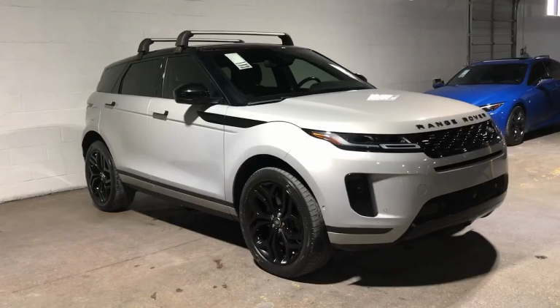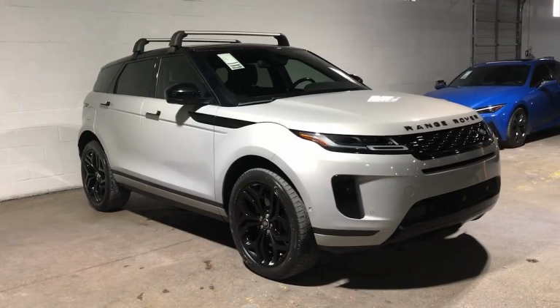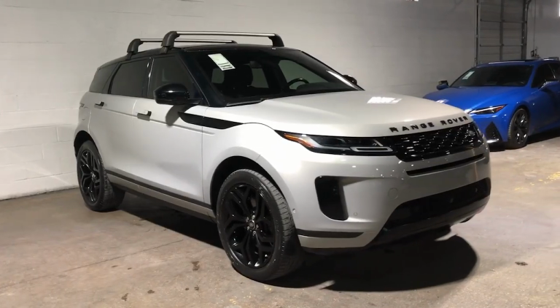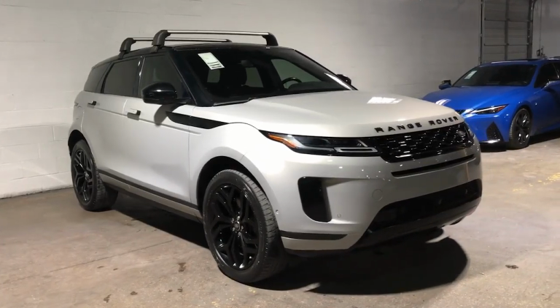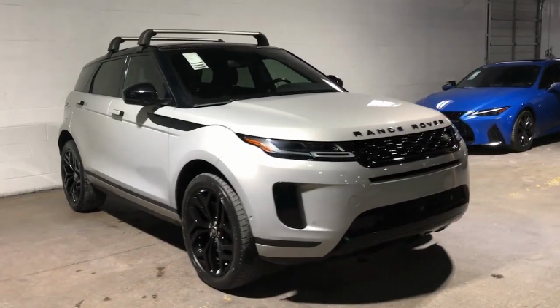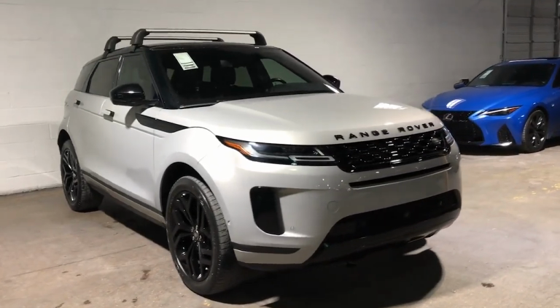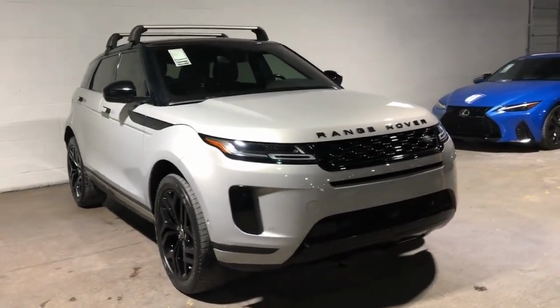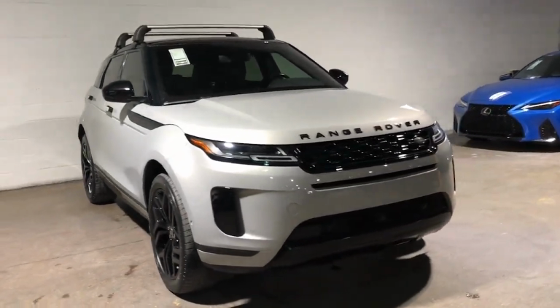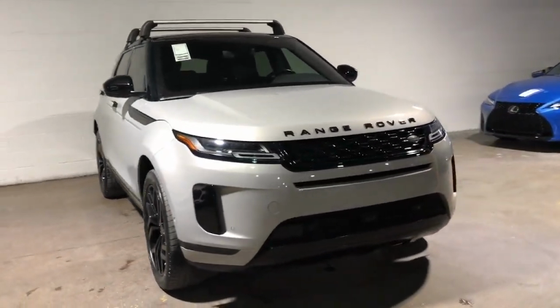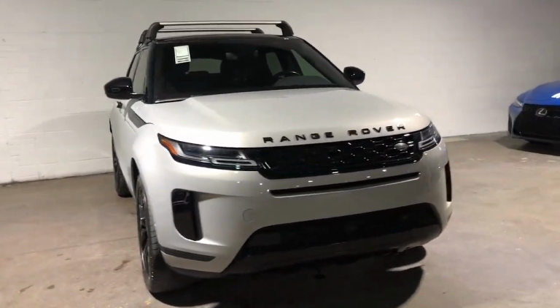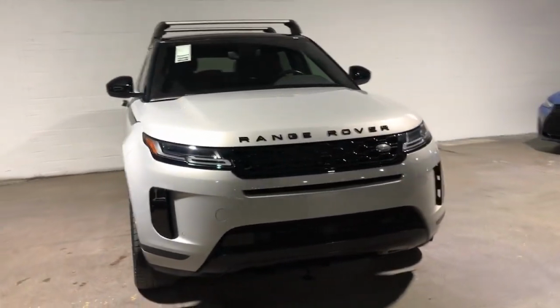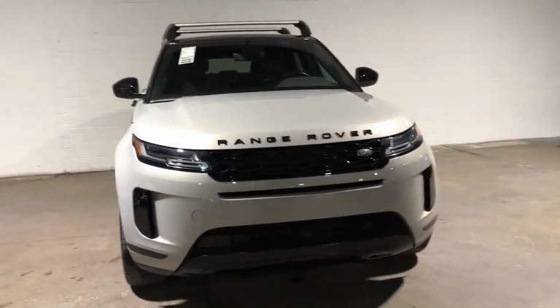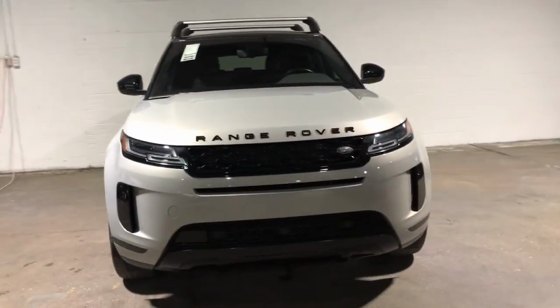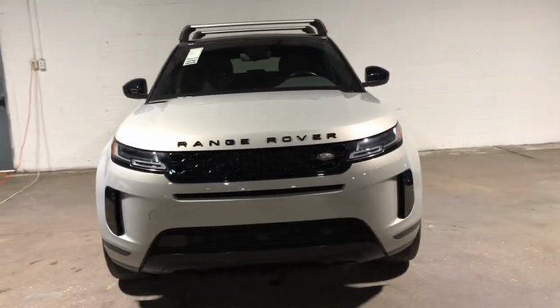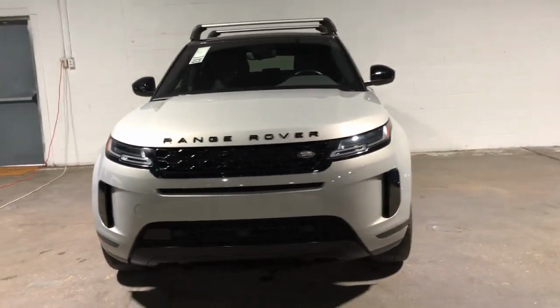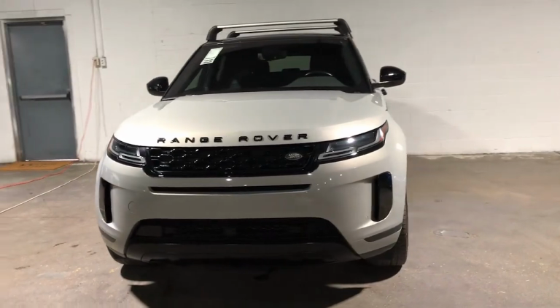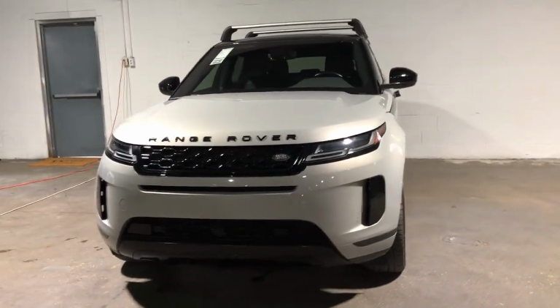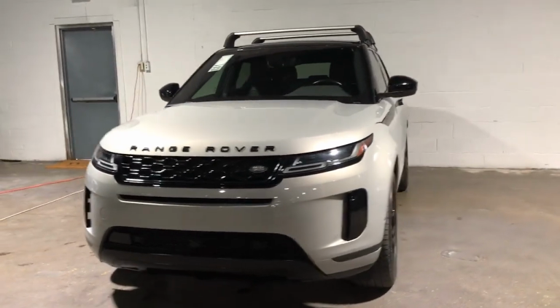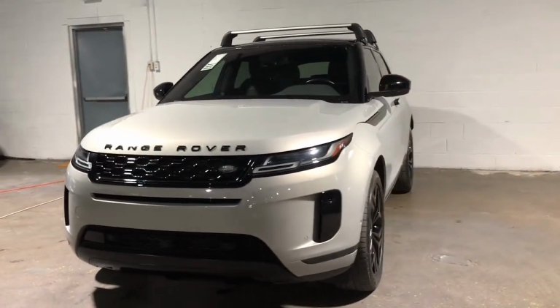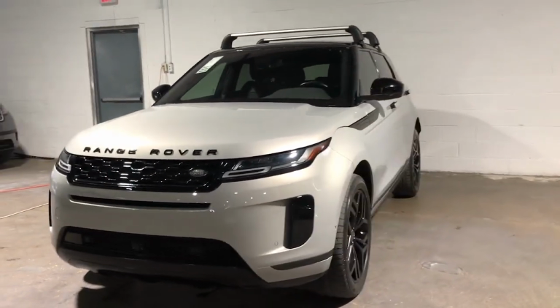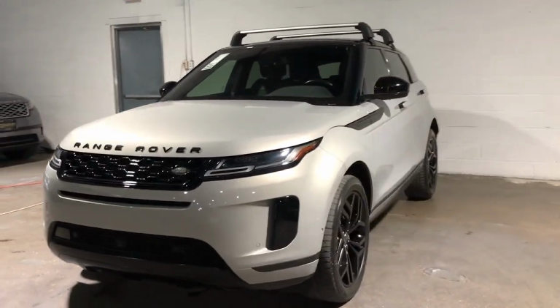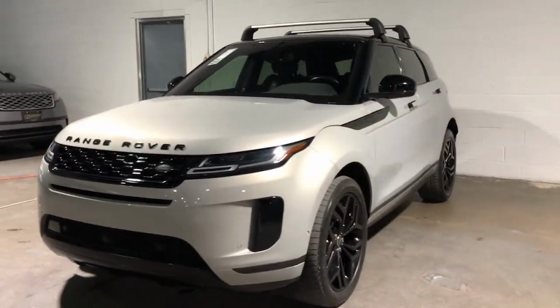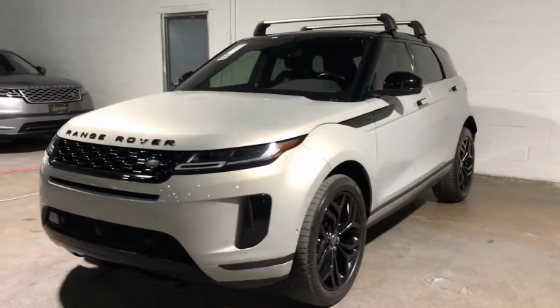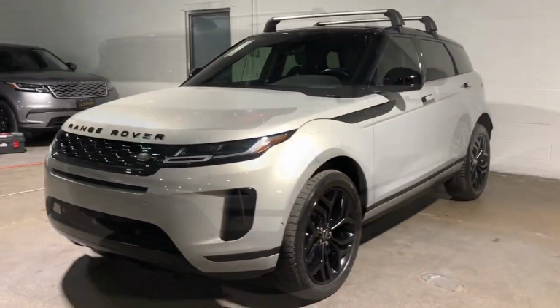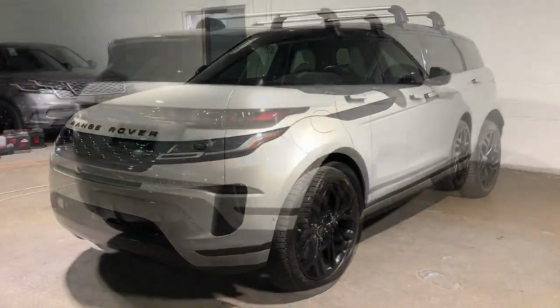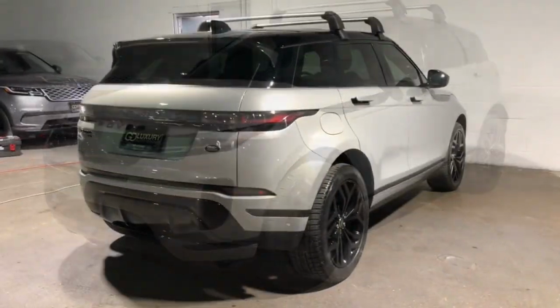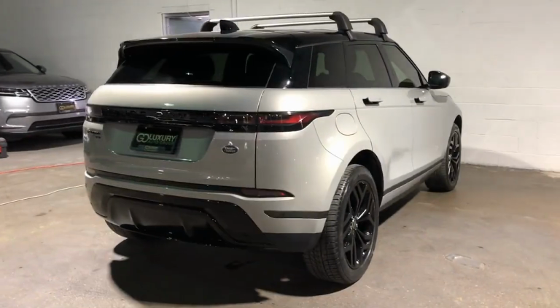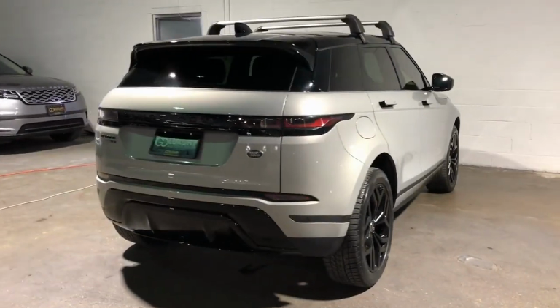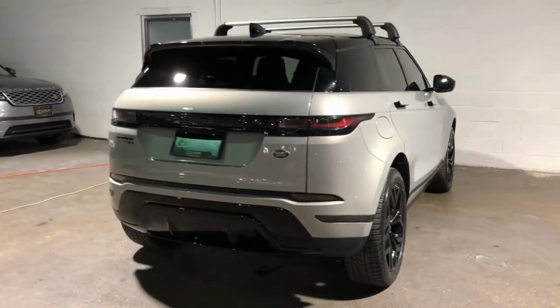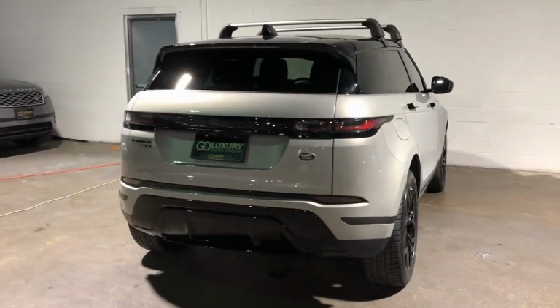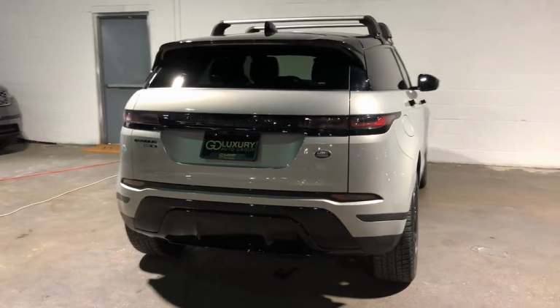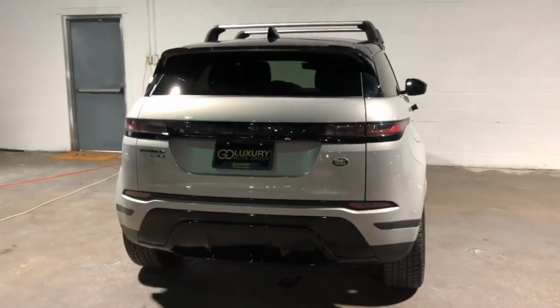Get into a car with value. 2020 Land Rover Range Rover Evoque, with less than 25,000 miles on the odometer — this vehicle stands out from the rest.